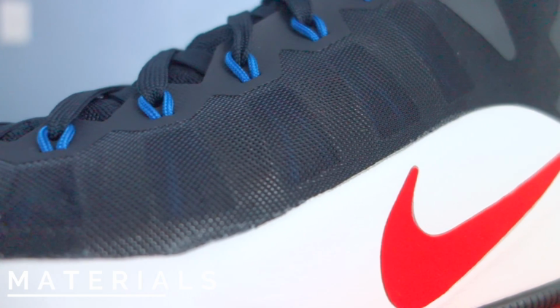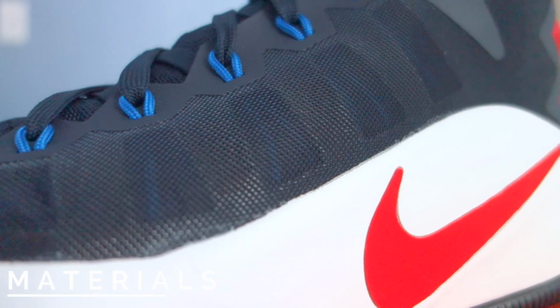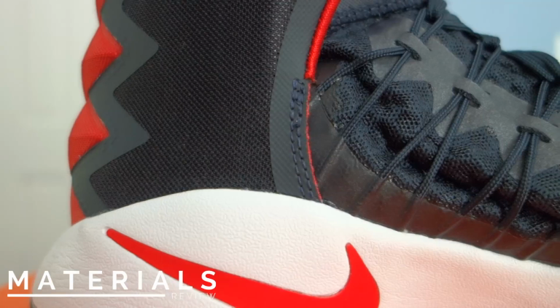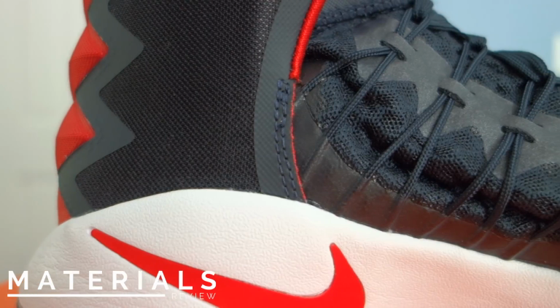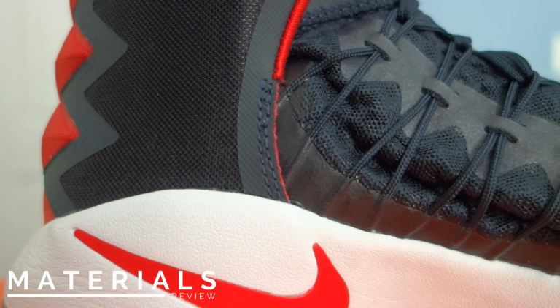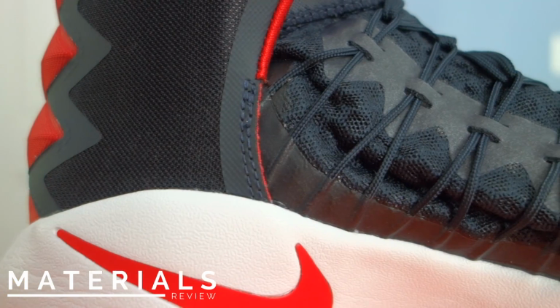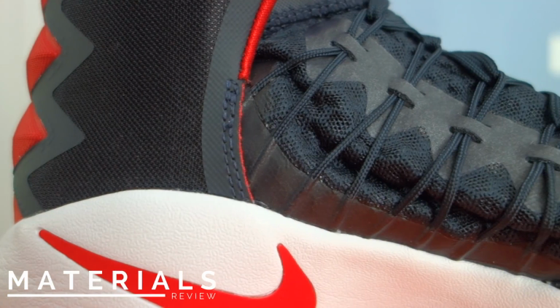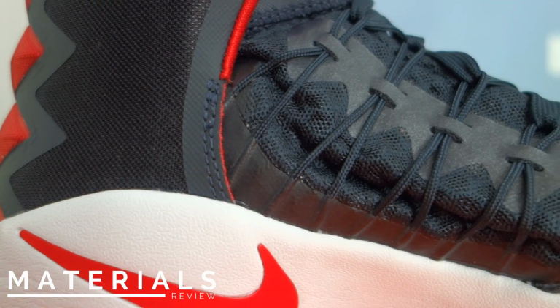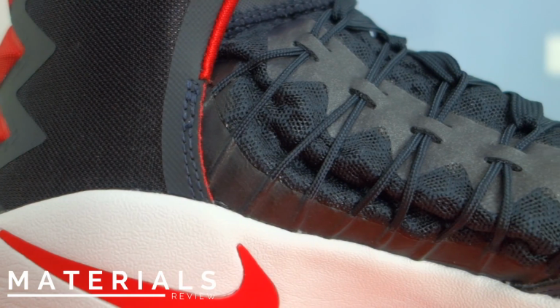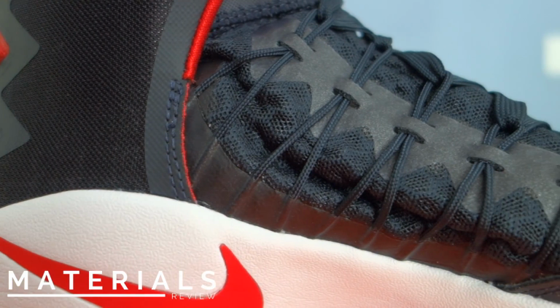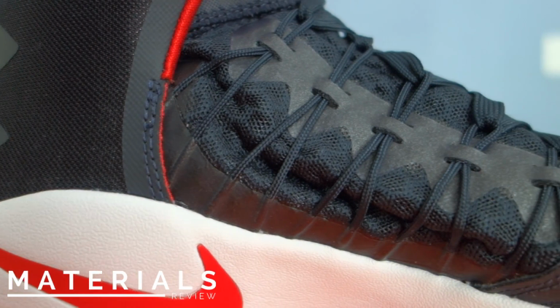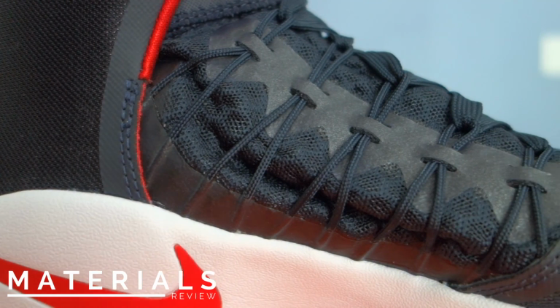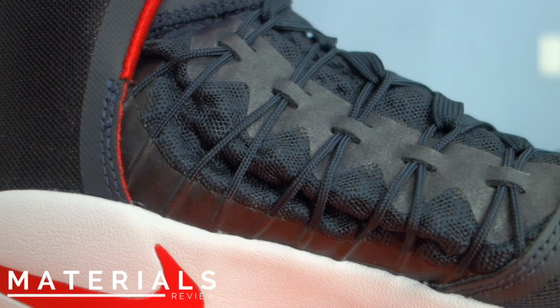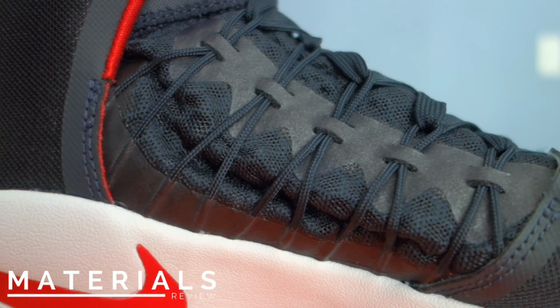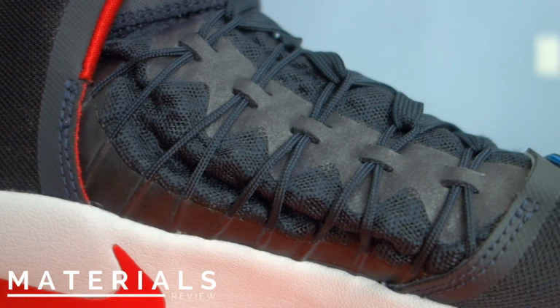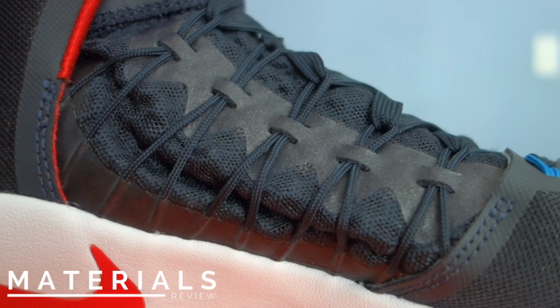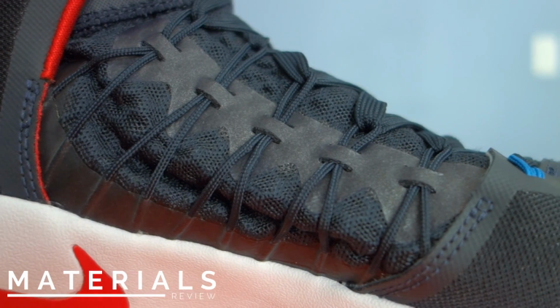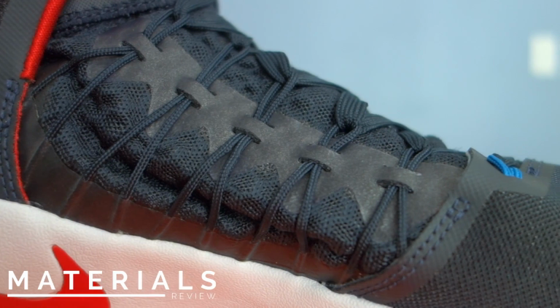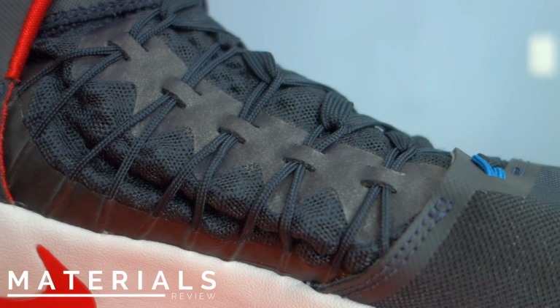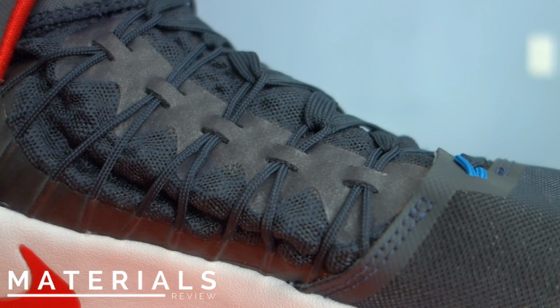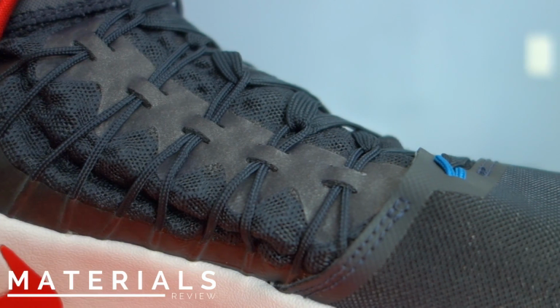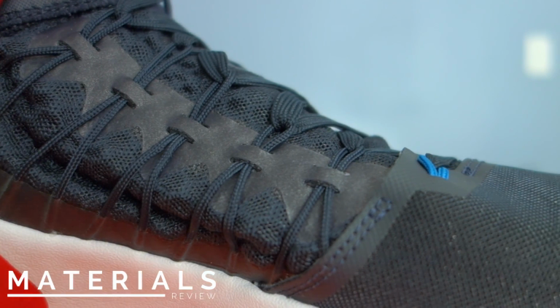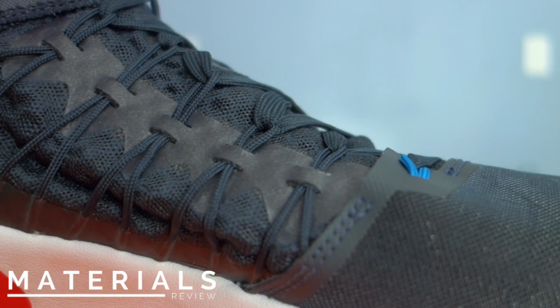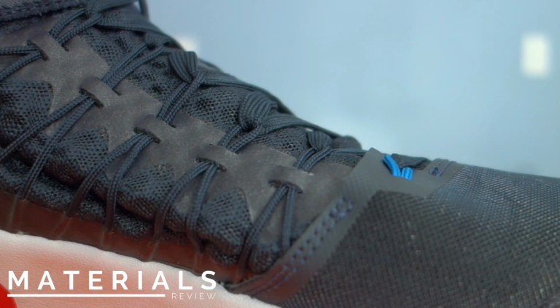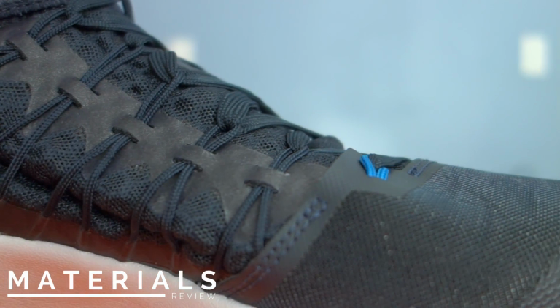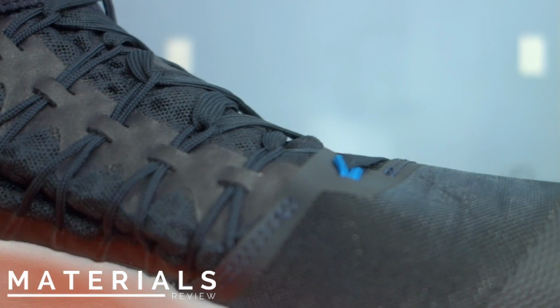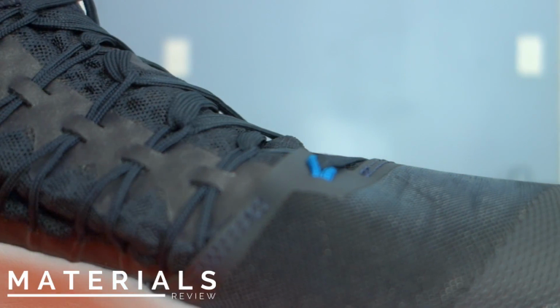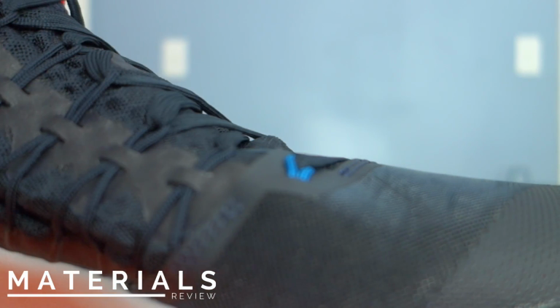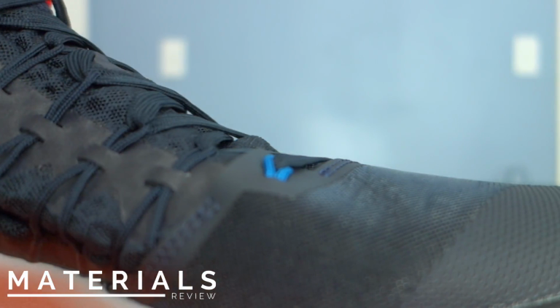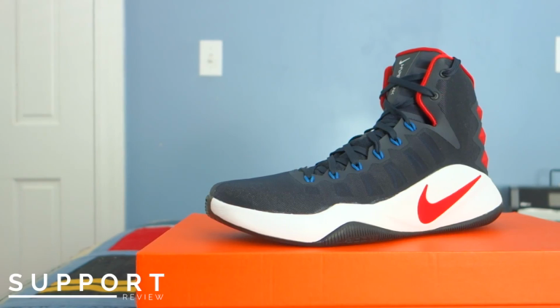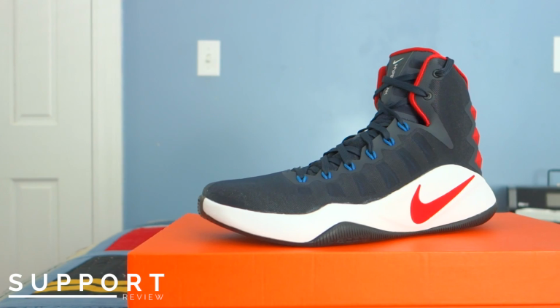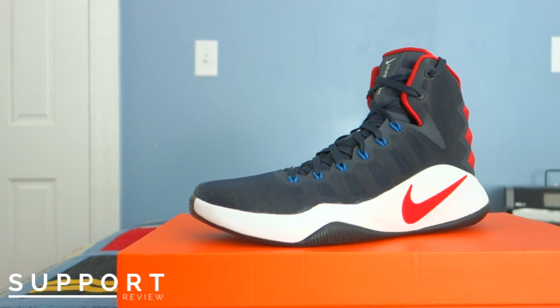Moving on to materials, this shoe offers a really breathable textile upper with some fuse on the high-wear areas such as the toe and the lacing system. On top of that, the tongue and medial side of the shoe are made of a really comfortable, breathable mesh.